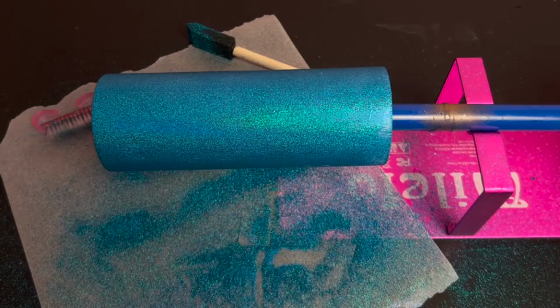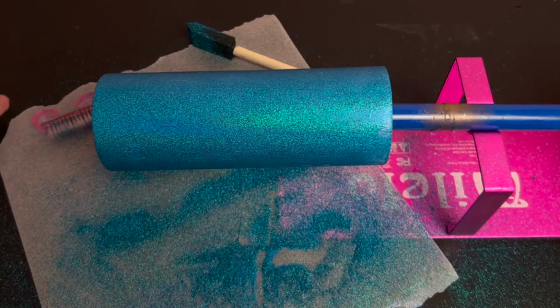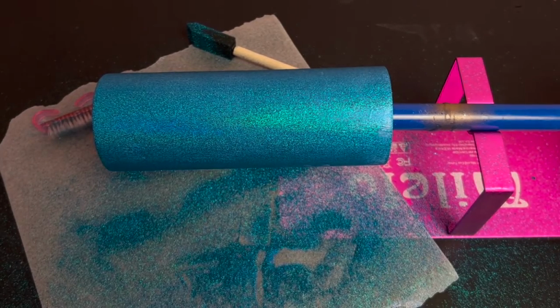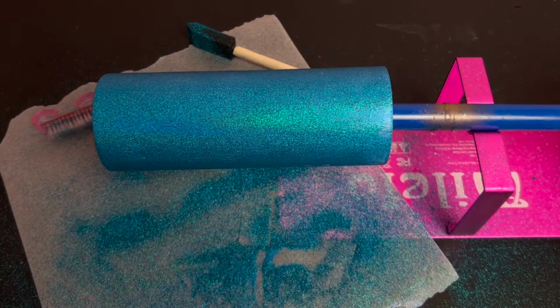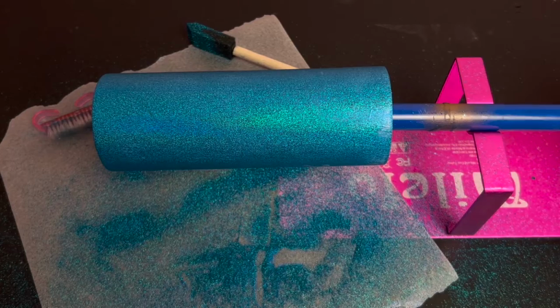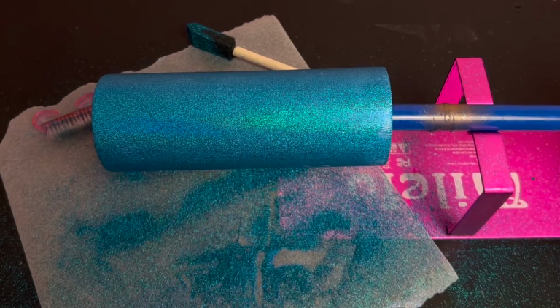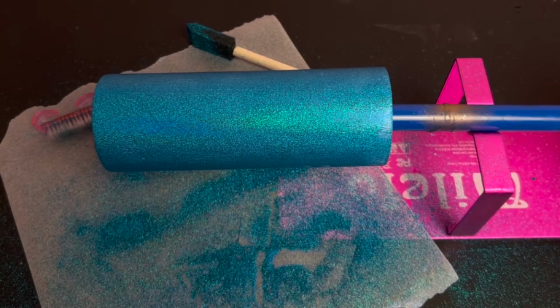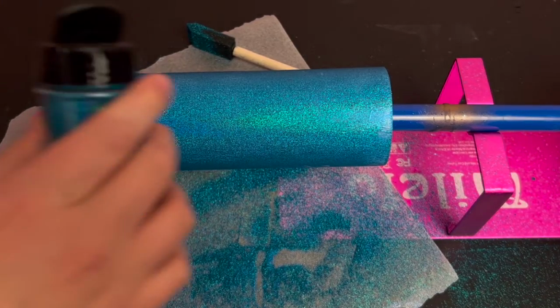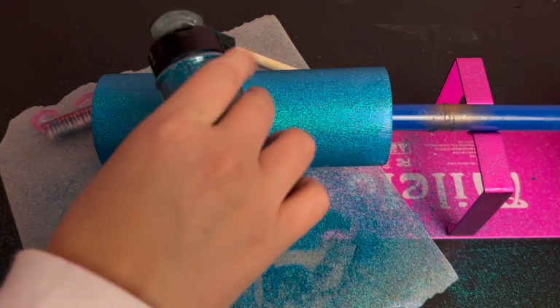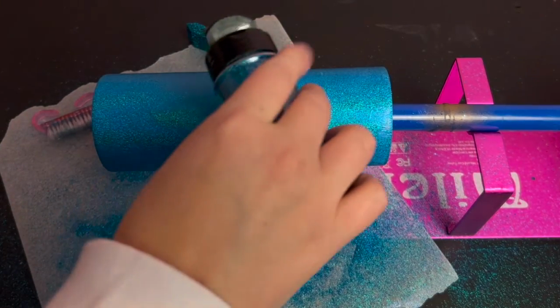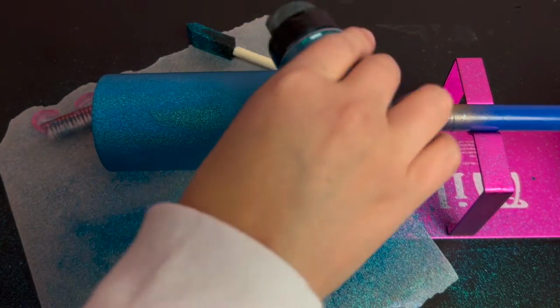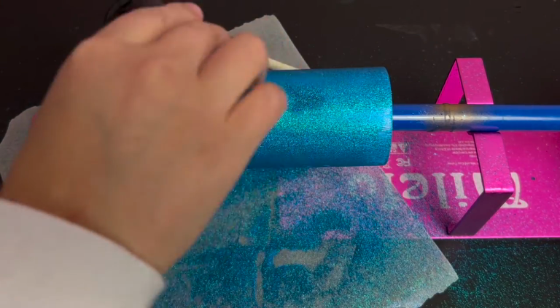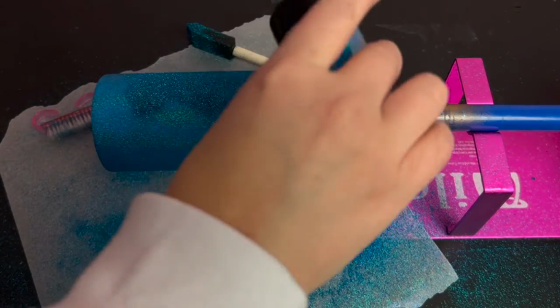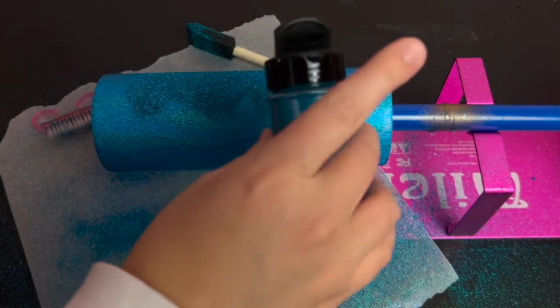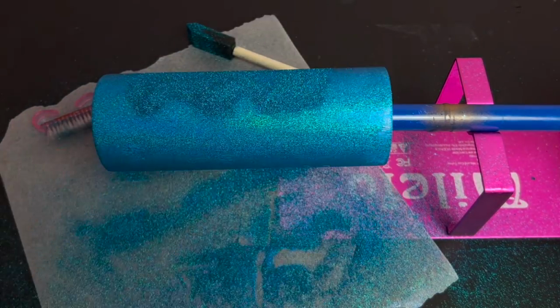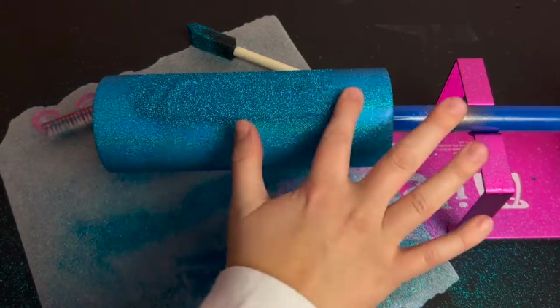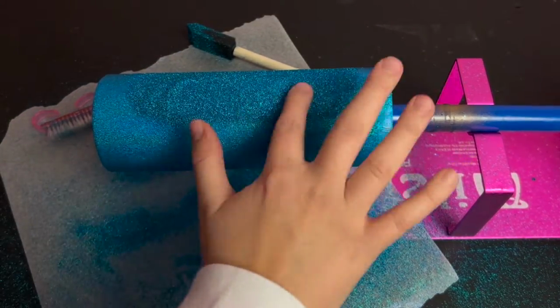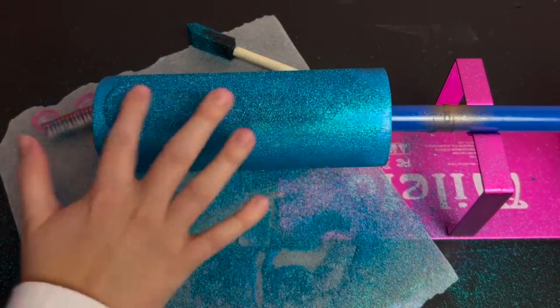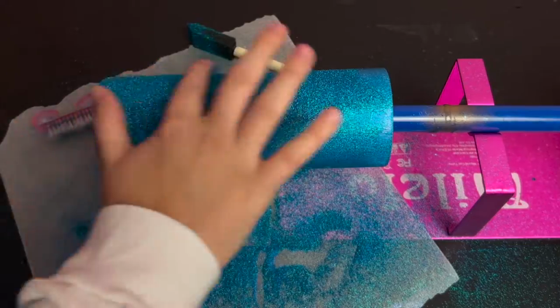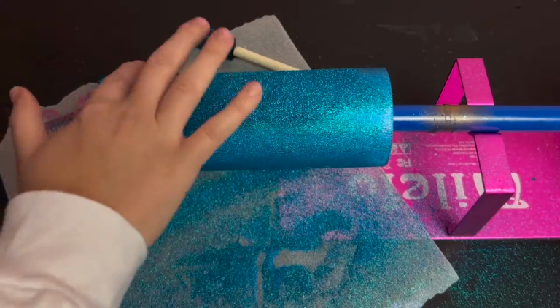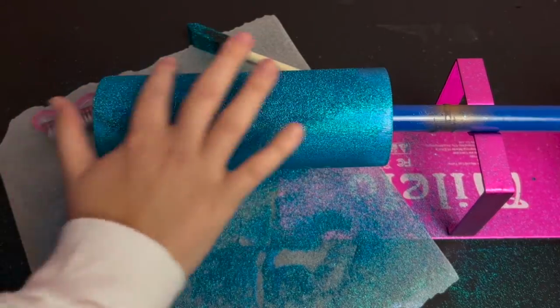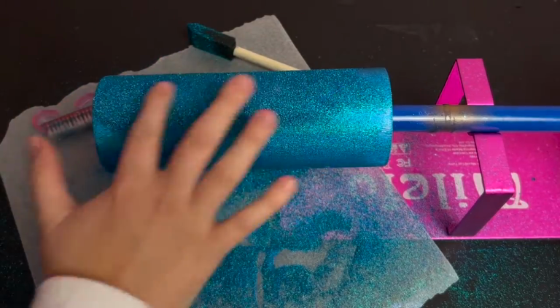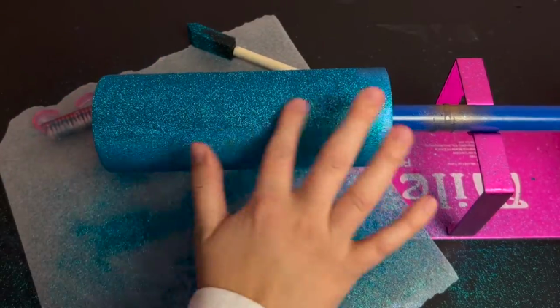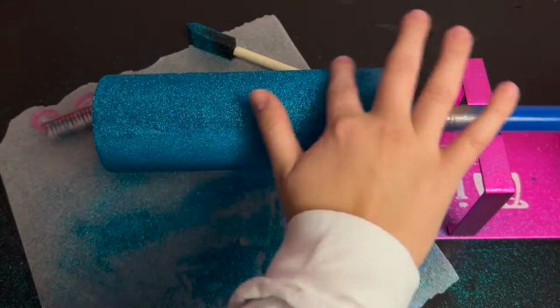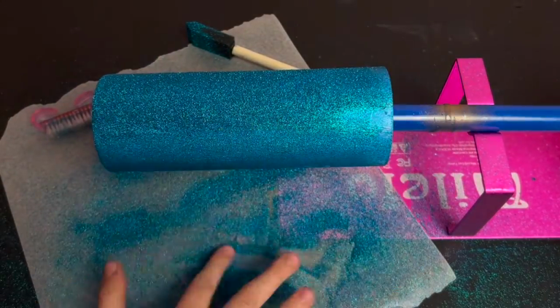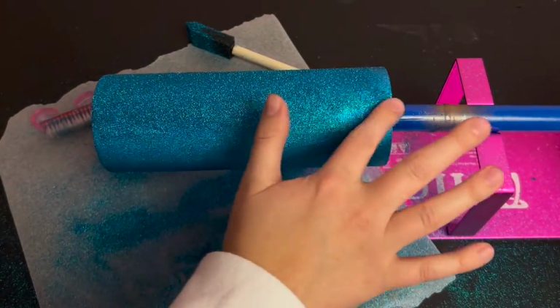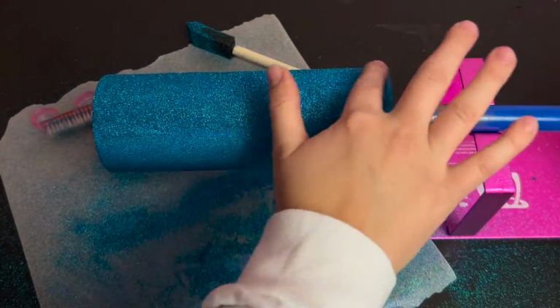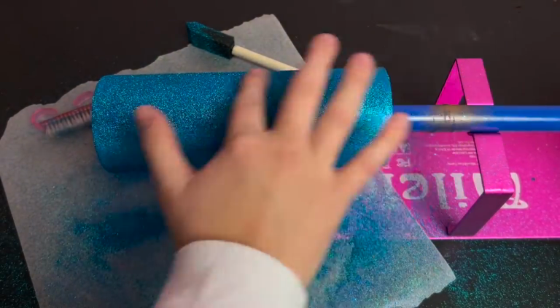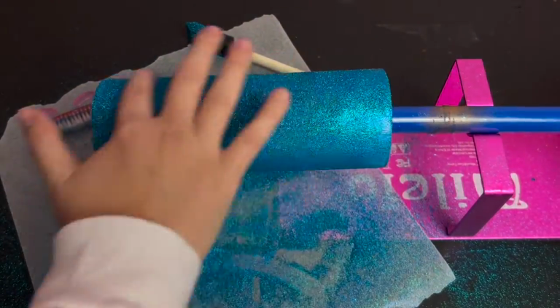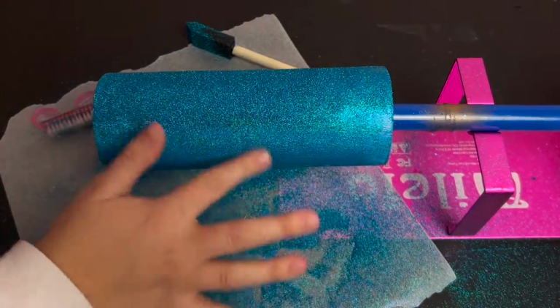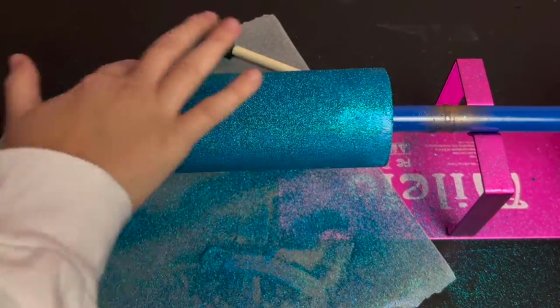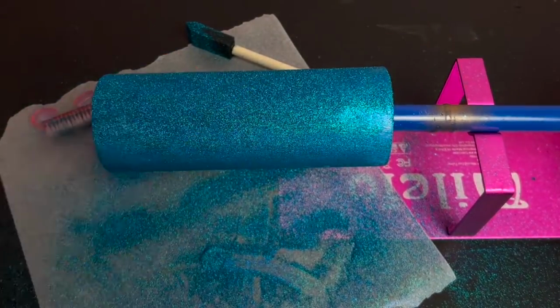Again, I let that dry for an hour and then applied another layer of the holographic blue glitter. It definitely stuck better this time around. I buffed it in with my fingers and used the bristled brush to remove the excess.